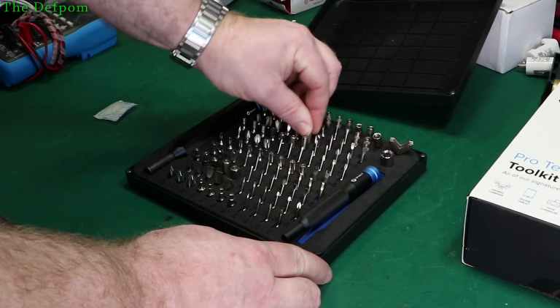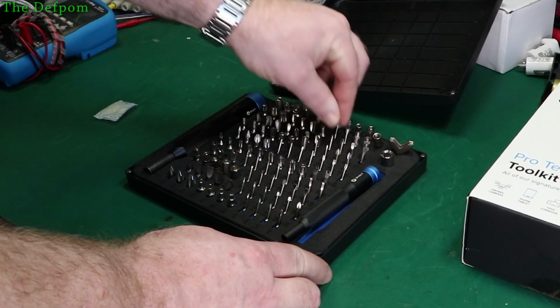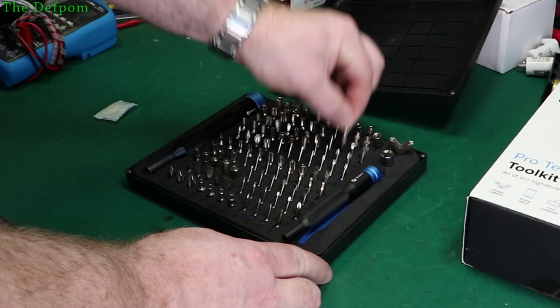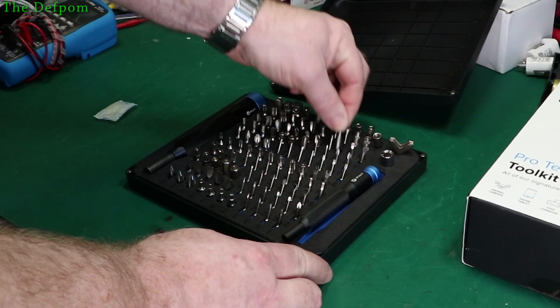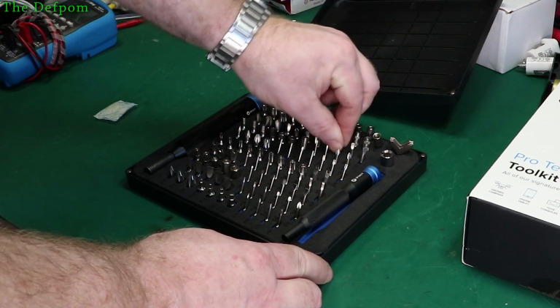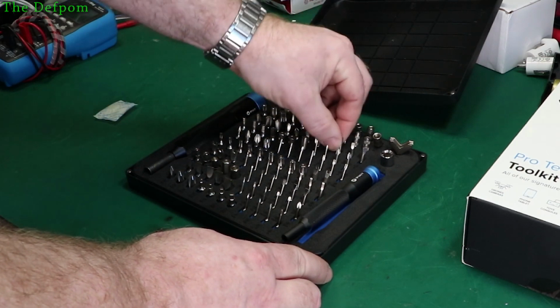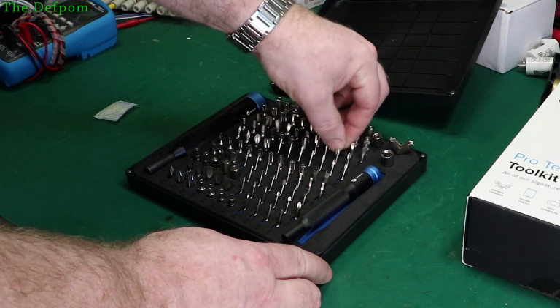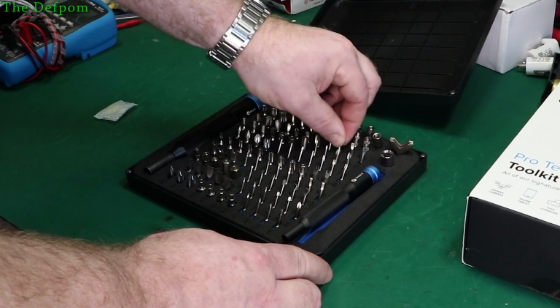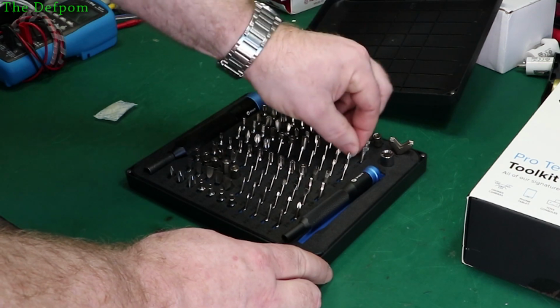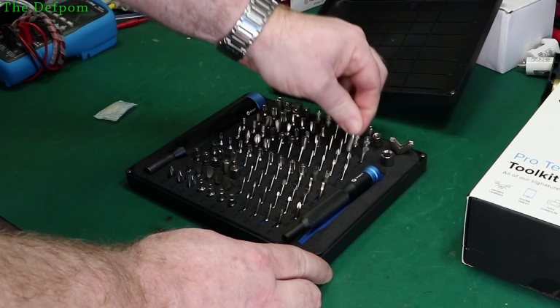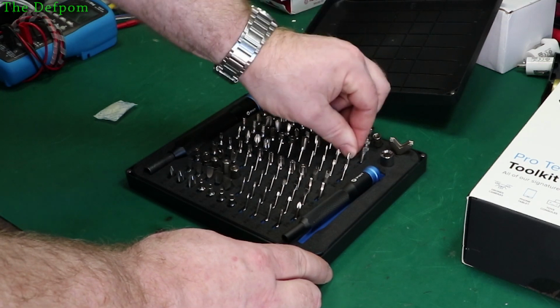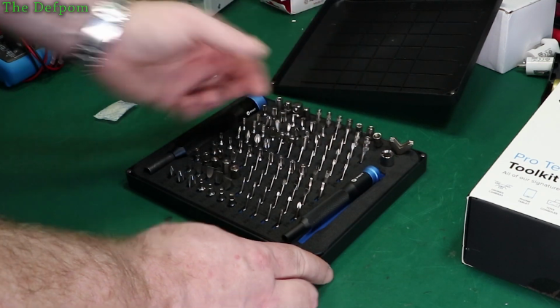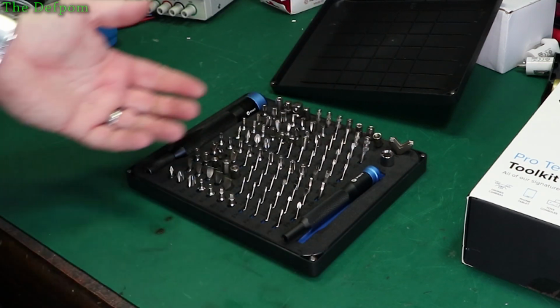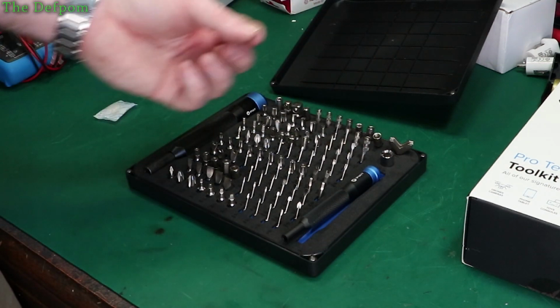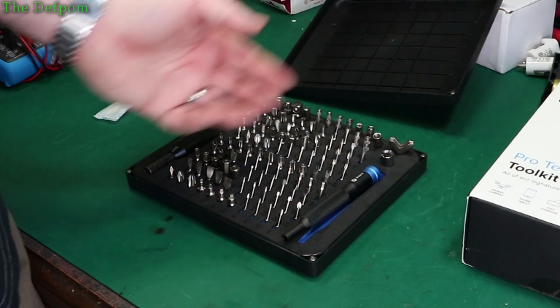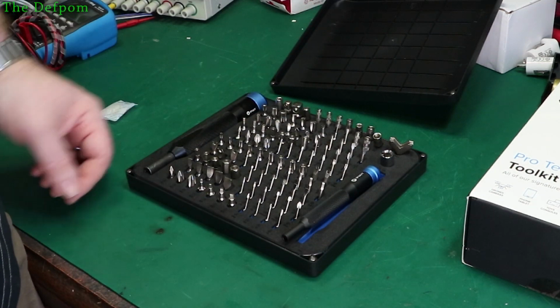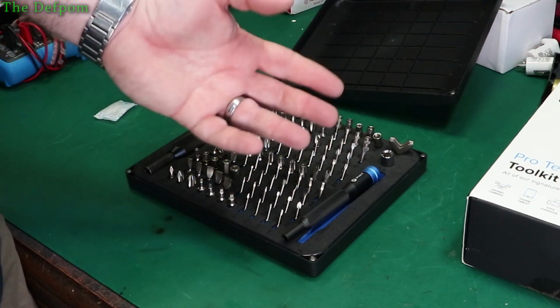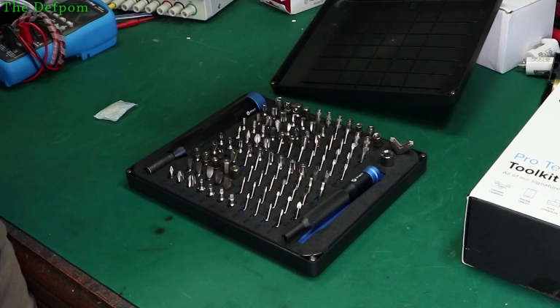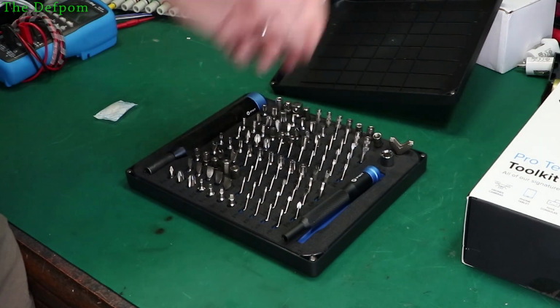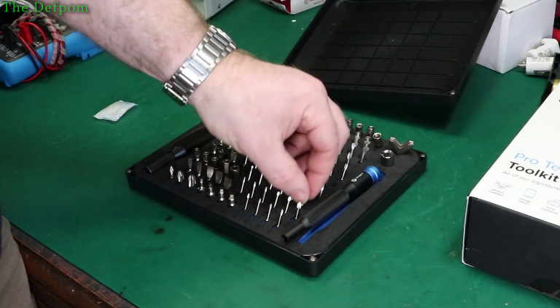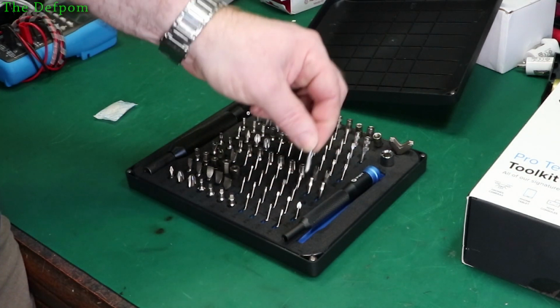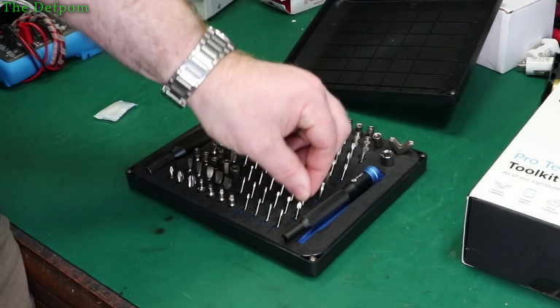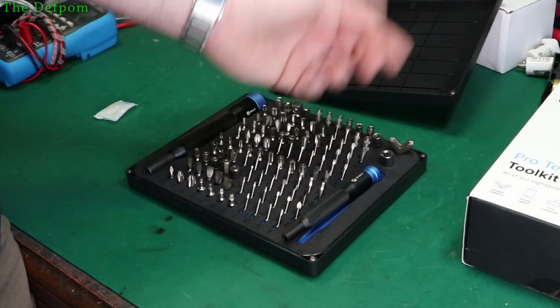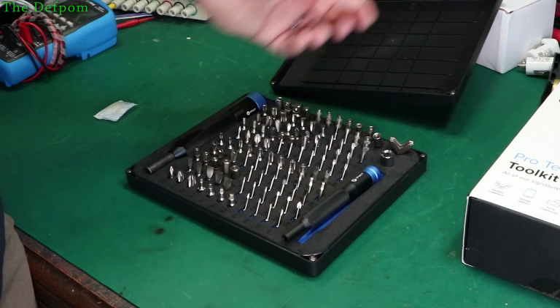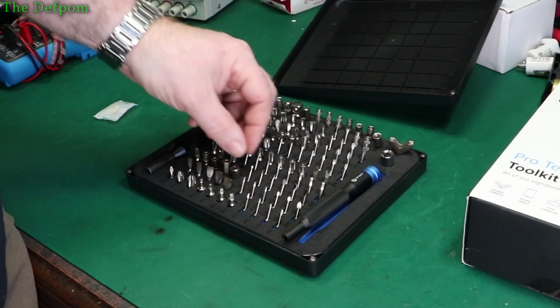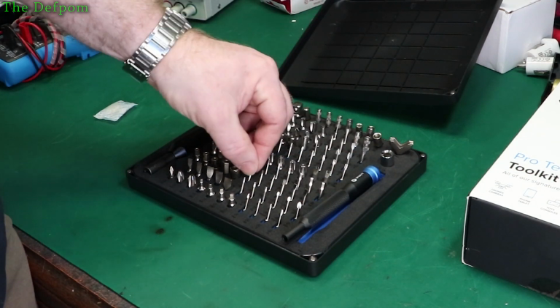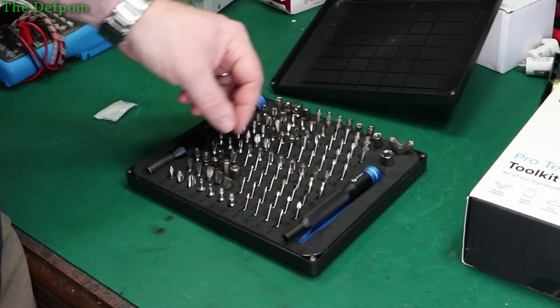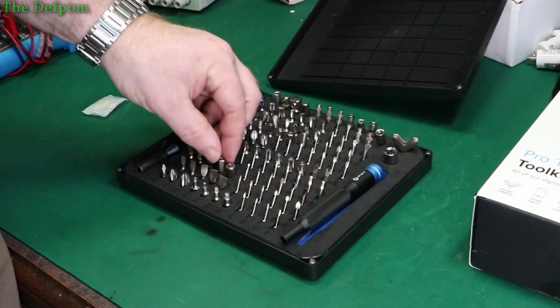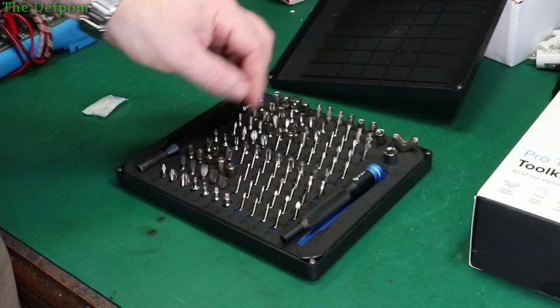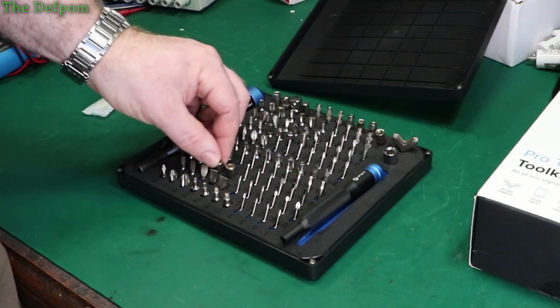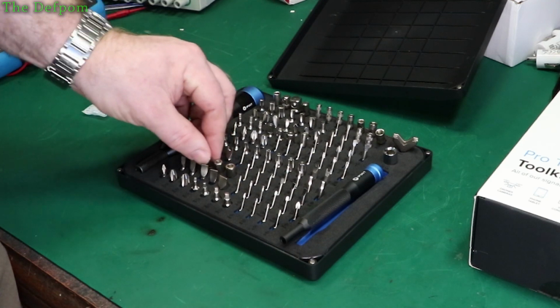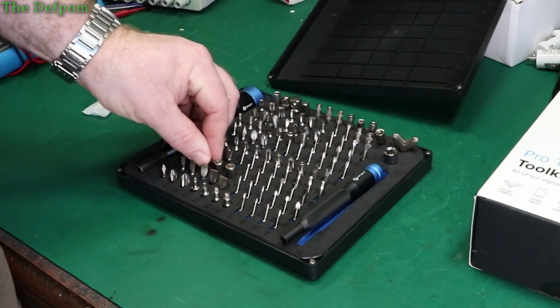The bits are just sitting in foam holes which are in place. I quite like the foam idea actually, because I've had other ones with plastic clips and they just don't hold on — they fall out. Other sets I've got. It's the first iFixit set I've ever had.